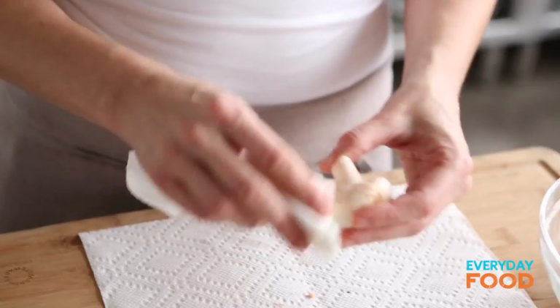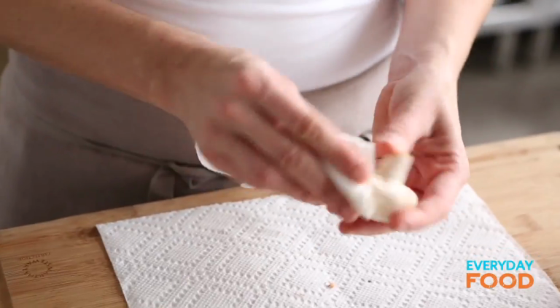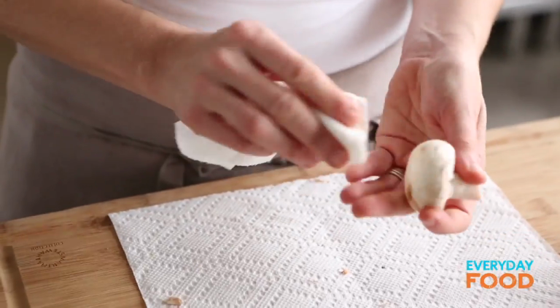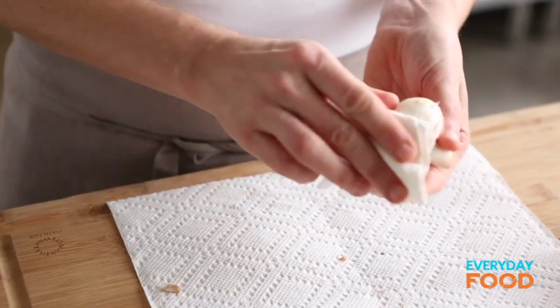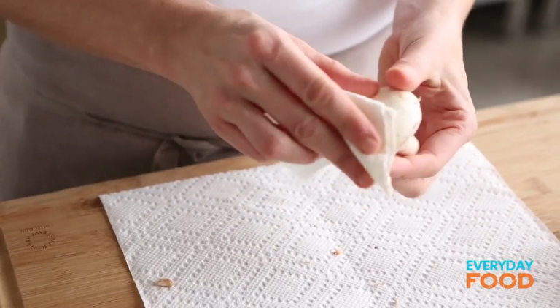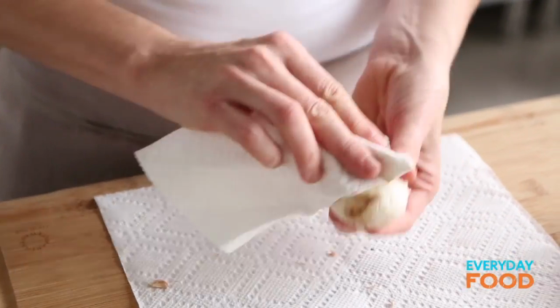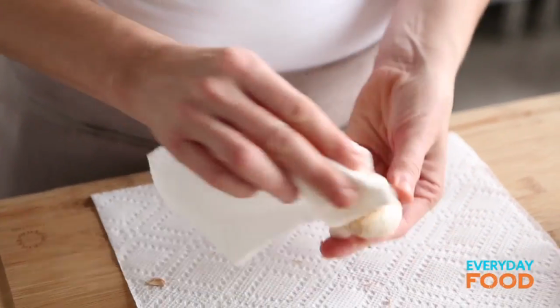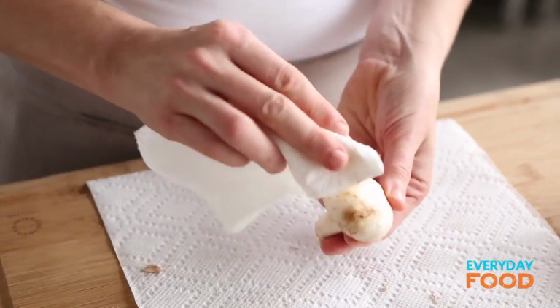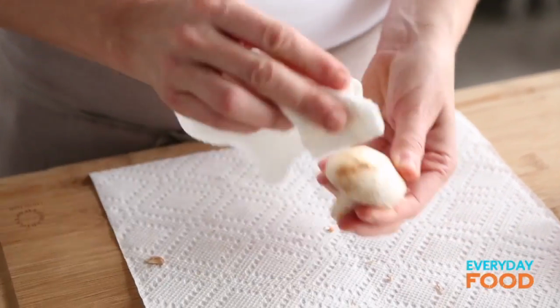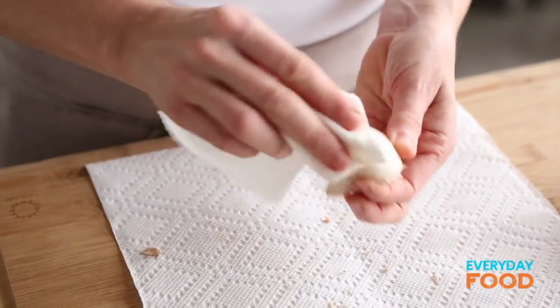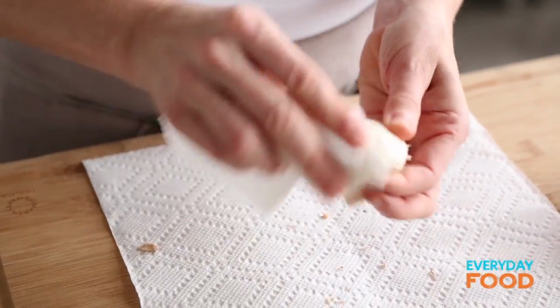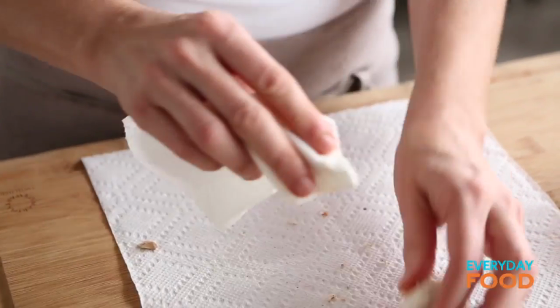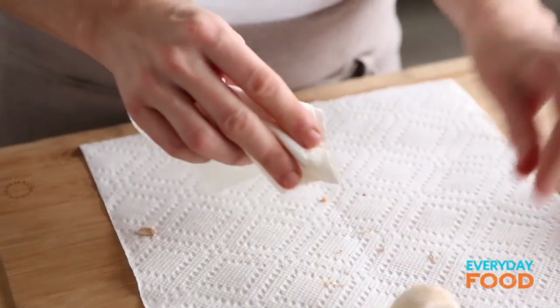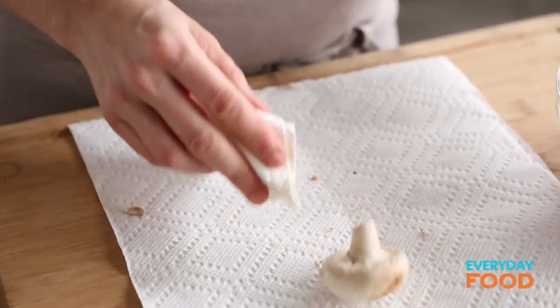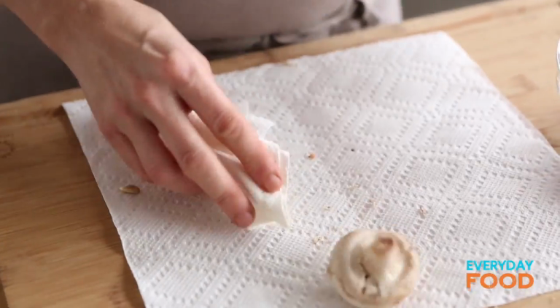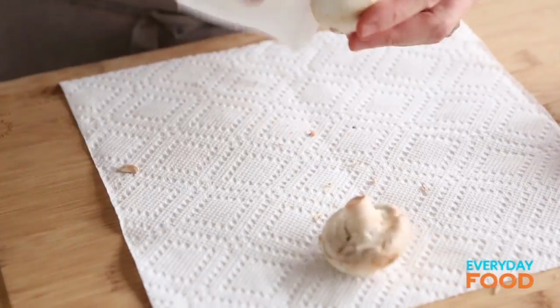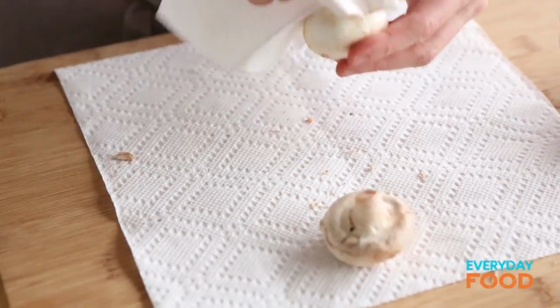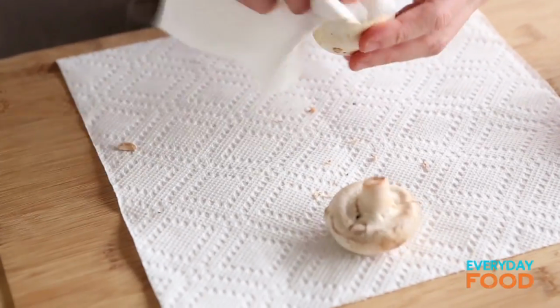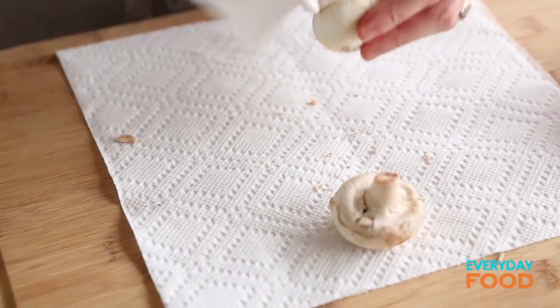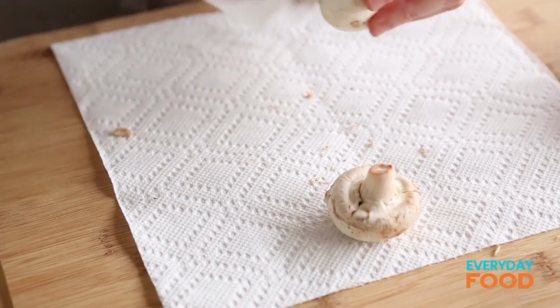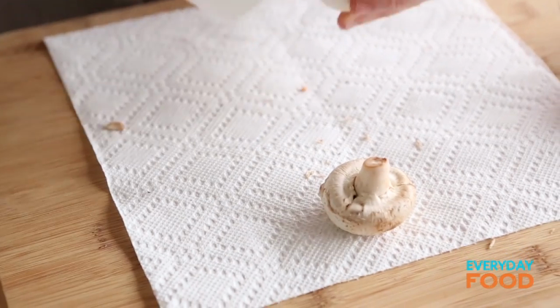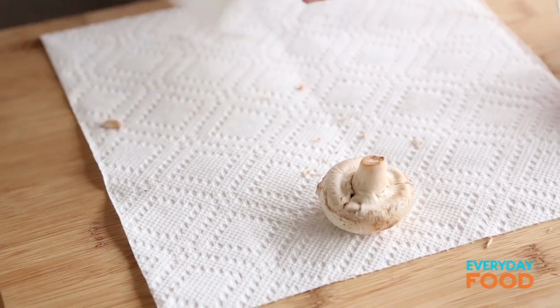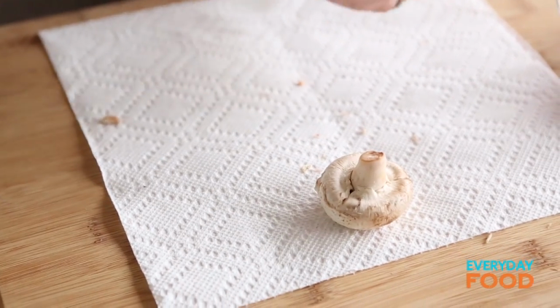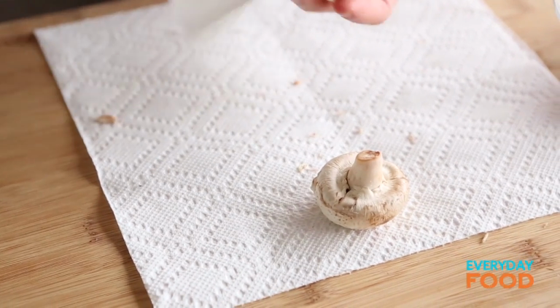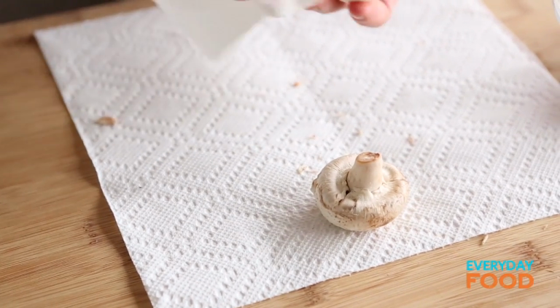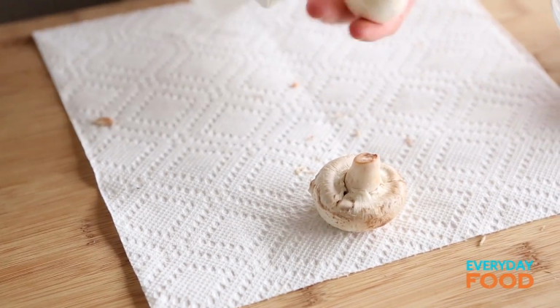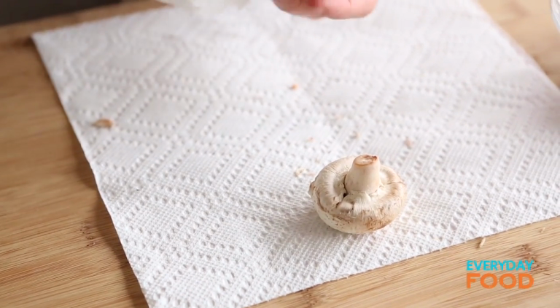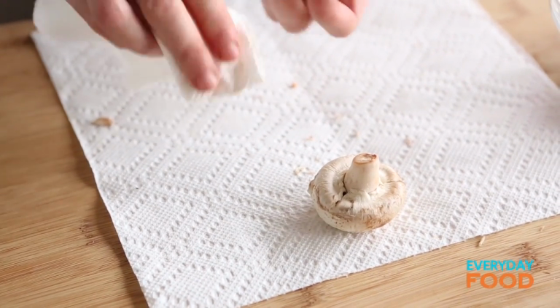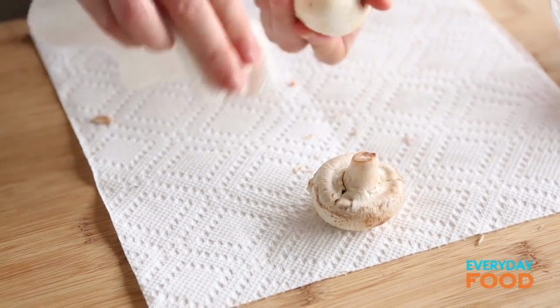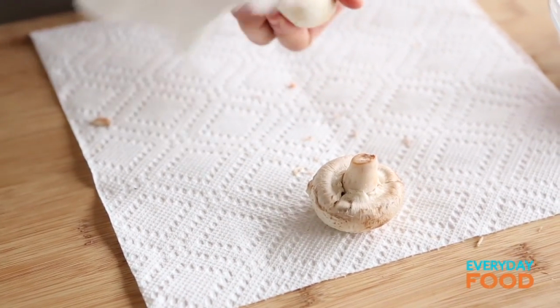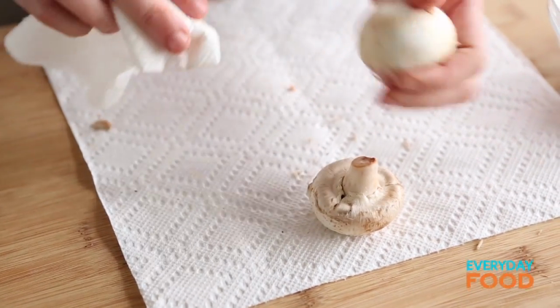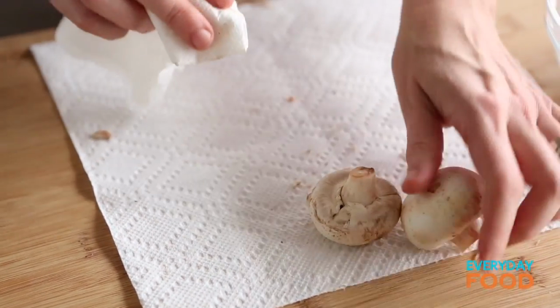I'm gonna clean my mushrooms first. You can actually wash them, but my preference is brushing off all the excess dirt with a paper towel.